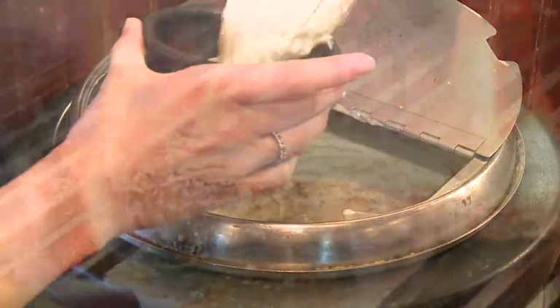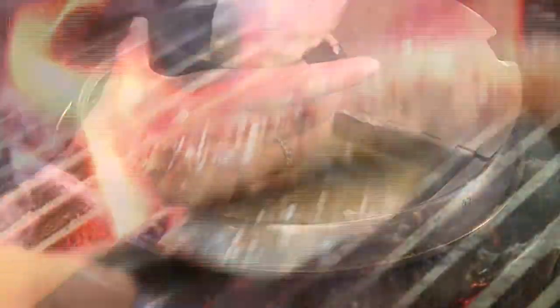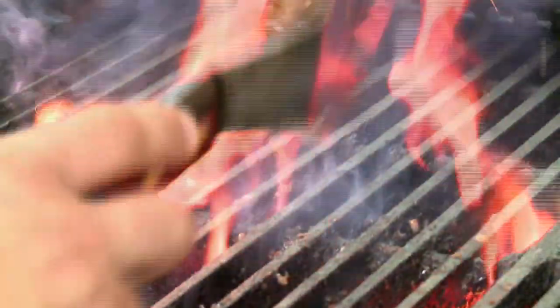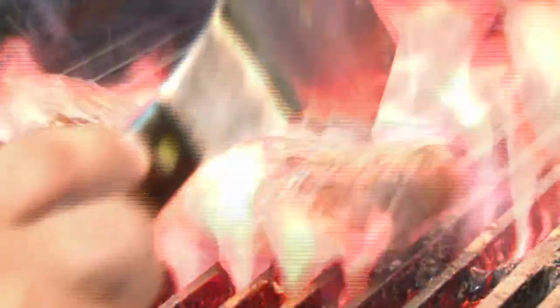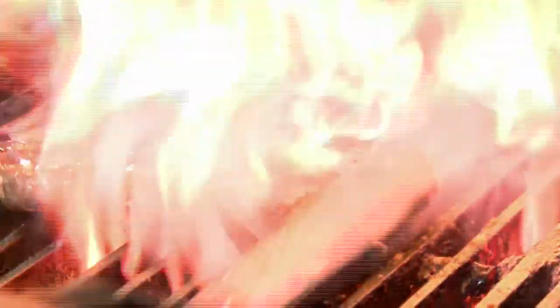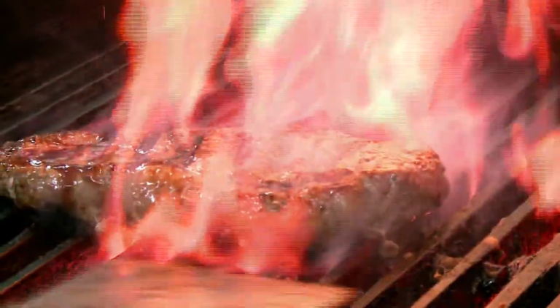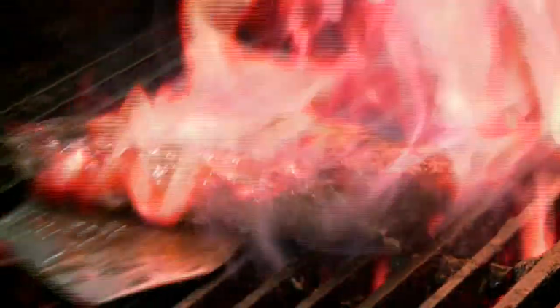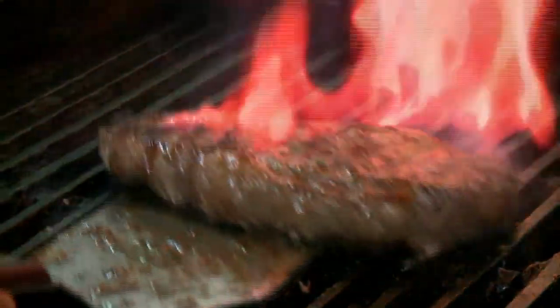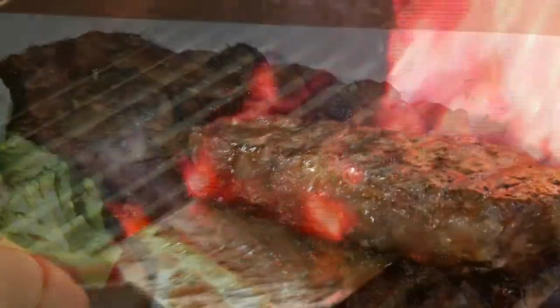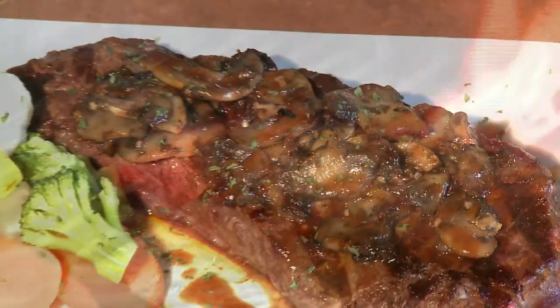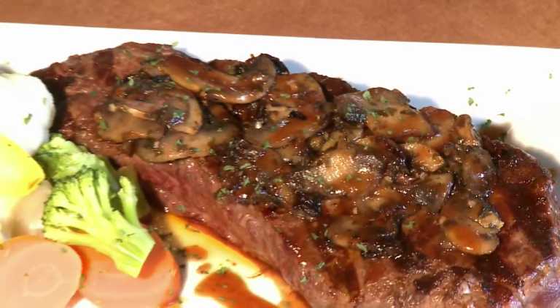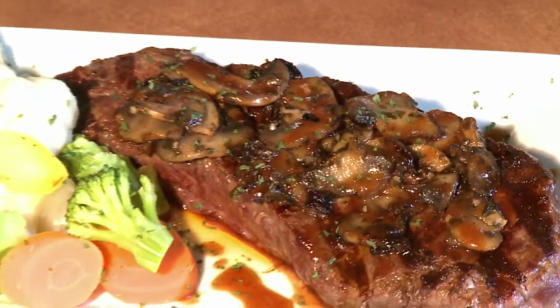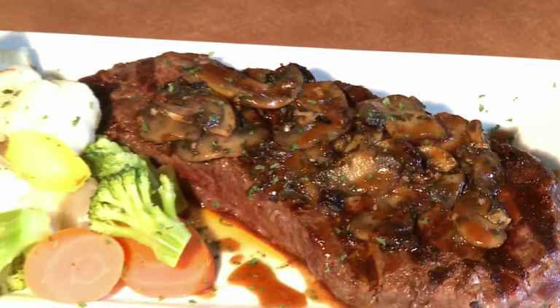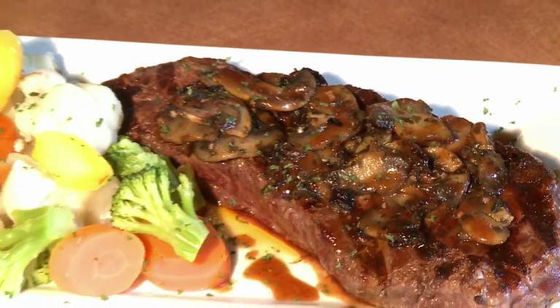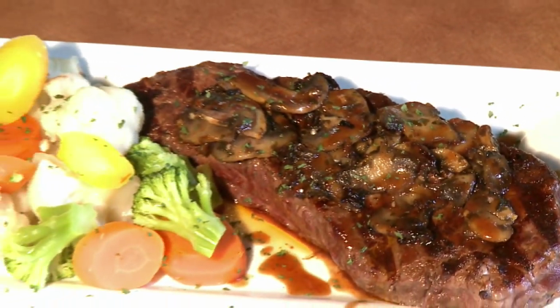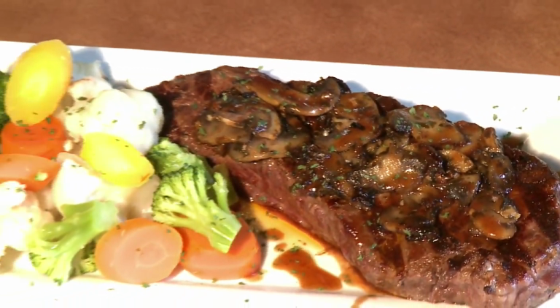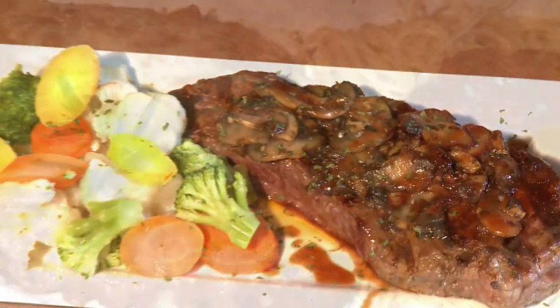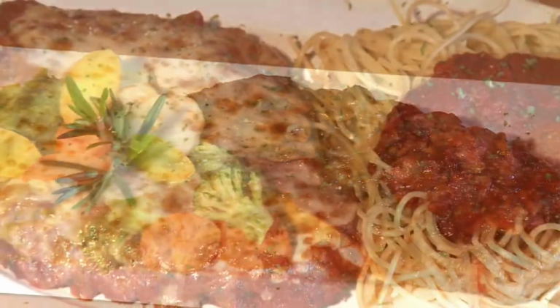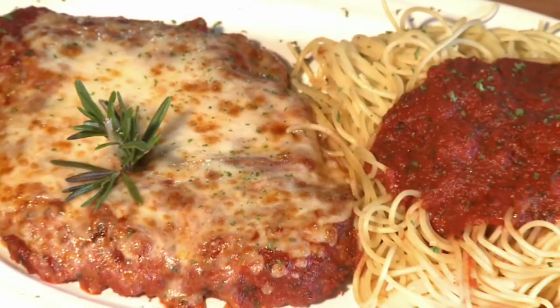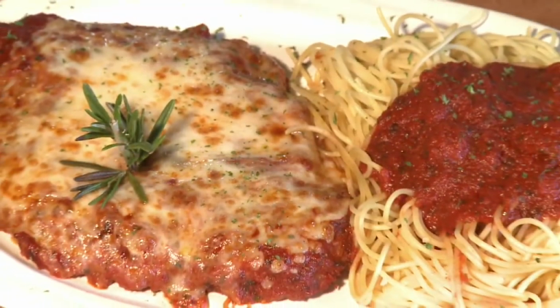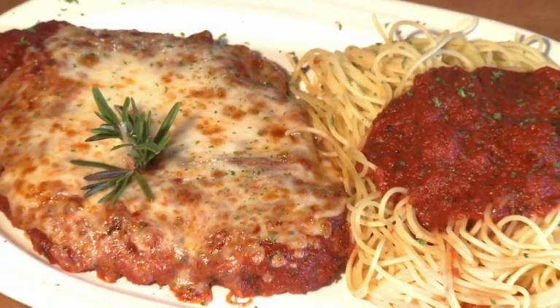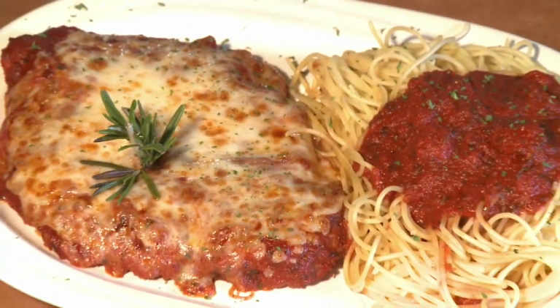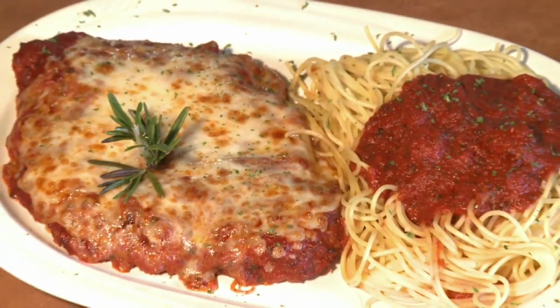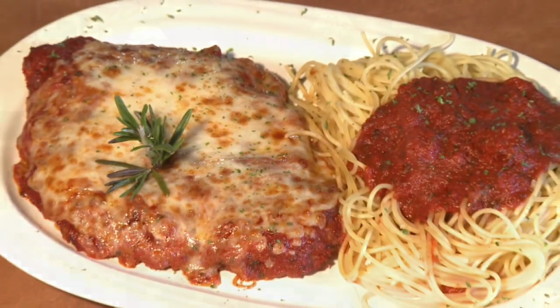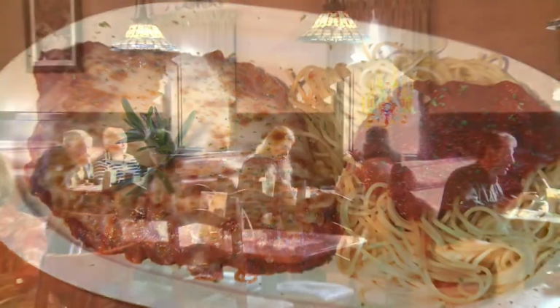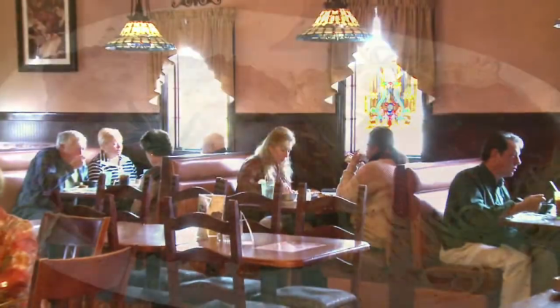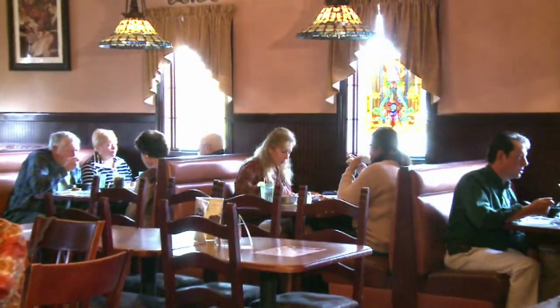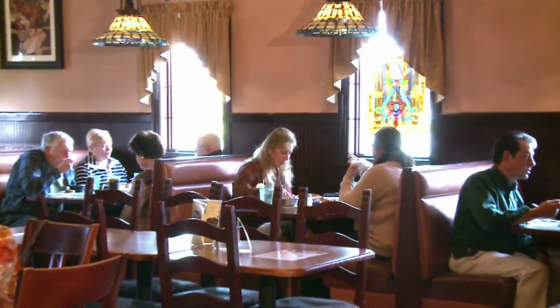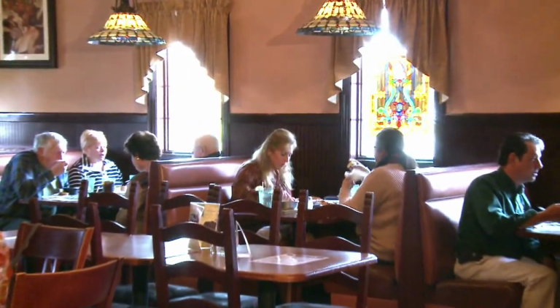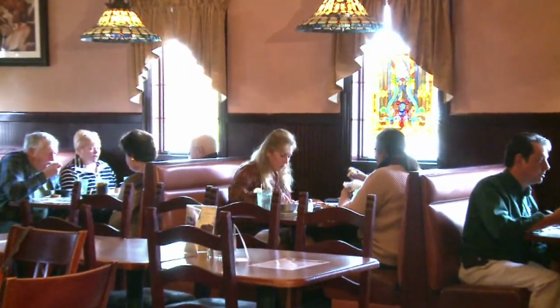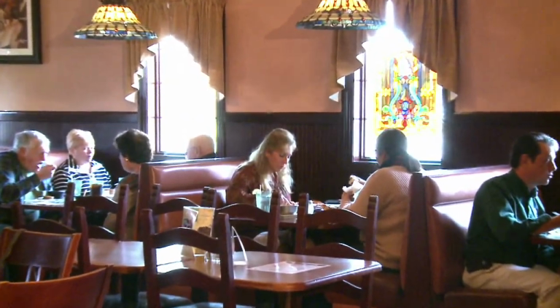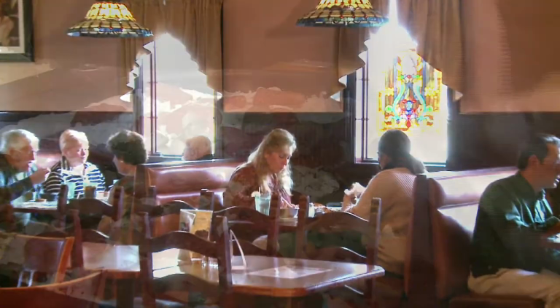We have many options, including Steak Marcella and our Jack Daniels Griller — very tender and delicious. We have many different chicken and veal options off of our menu, from our veal parmesan to our chicken broccoli alfredo. People love it.